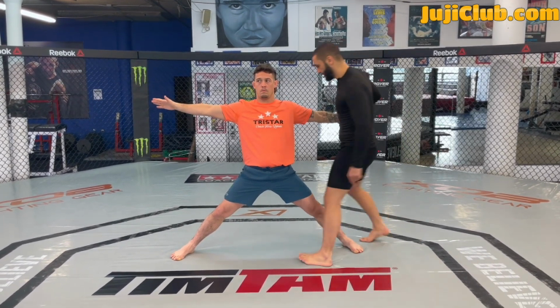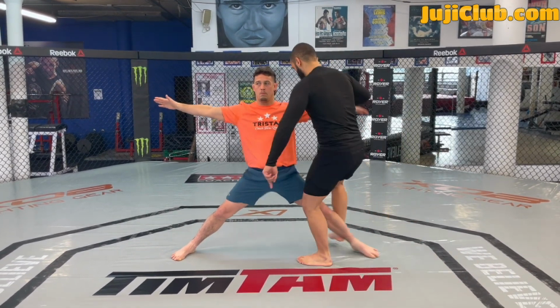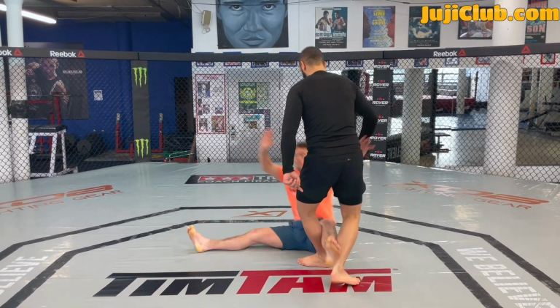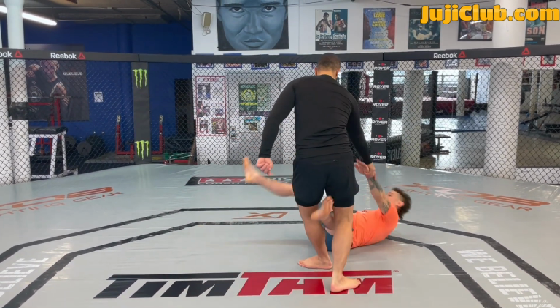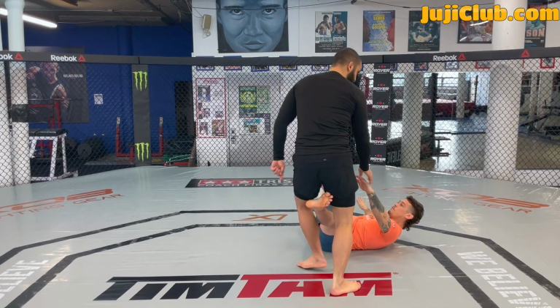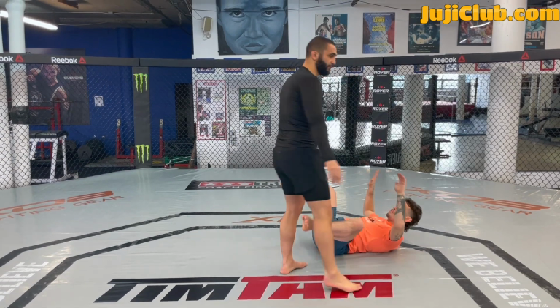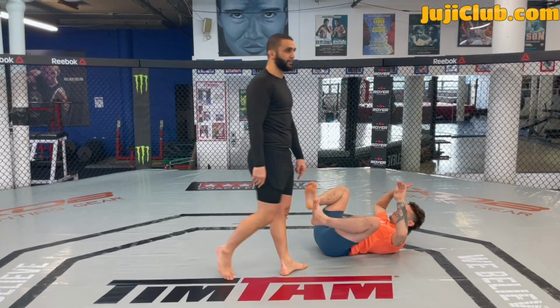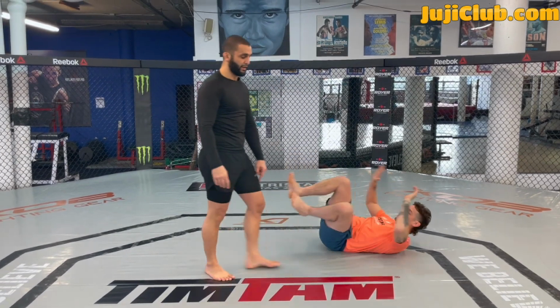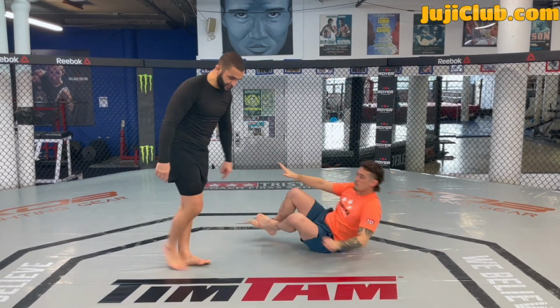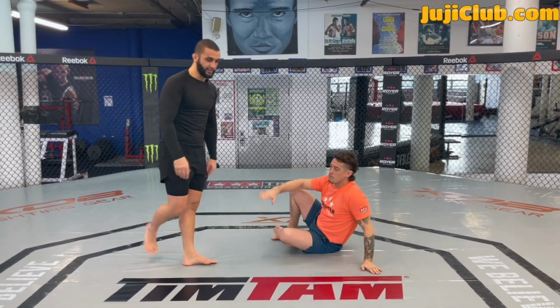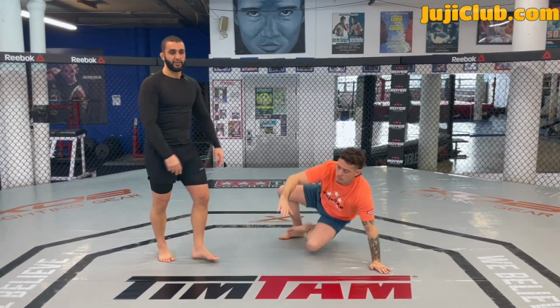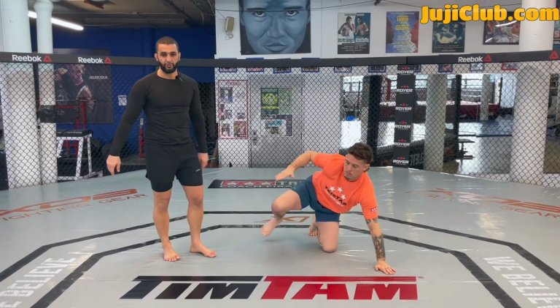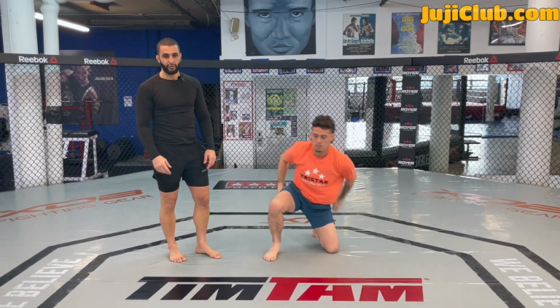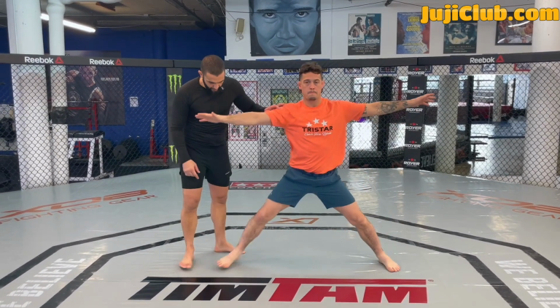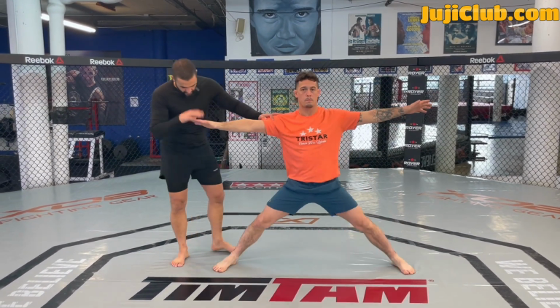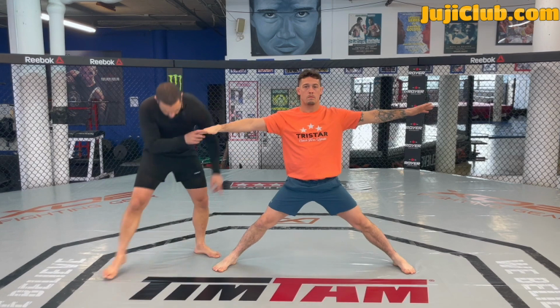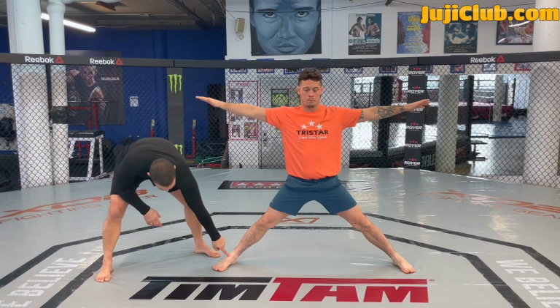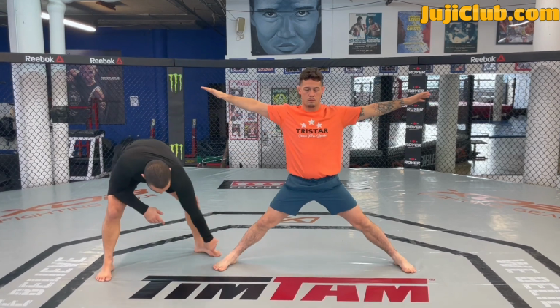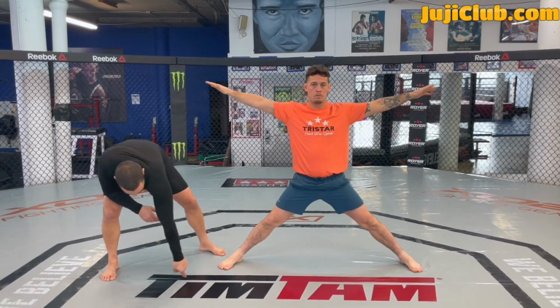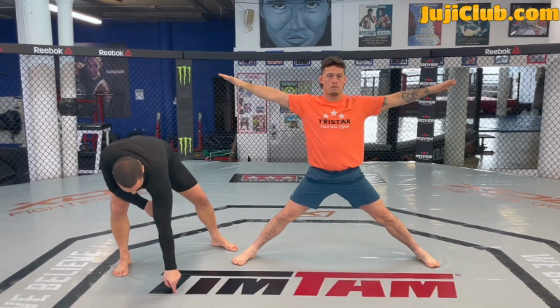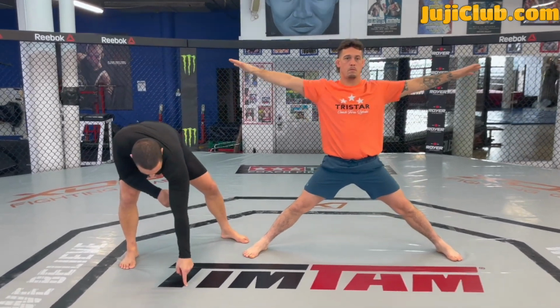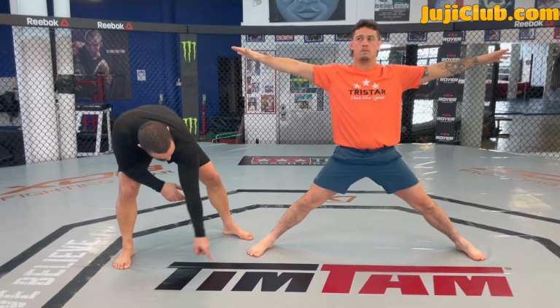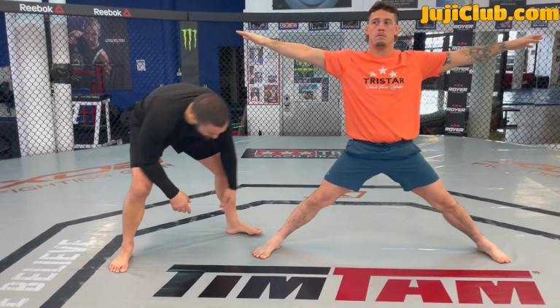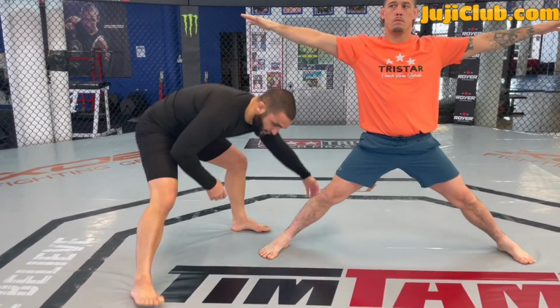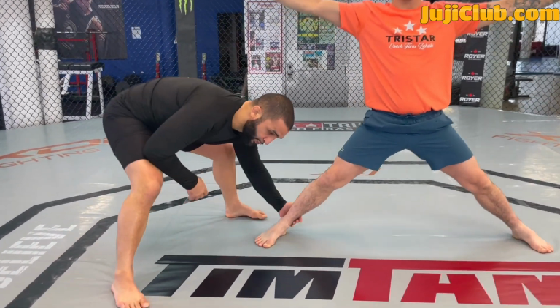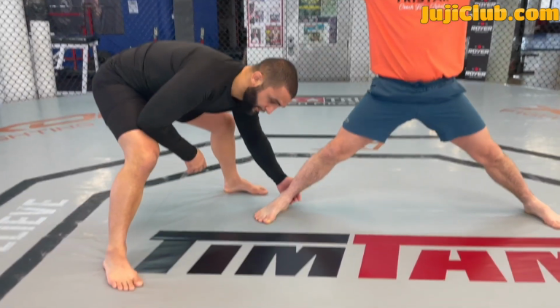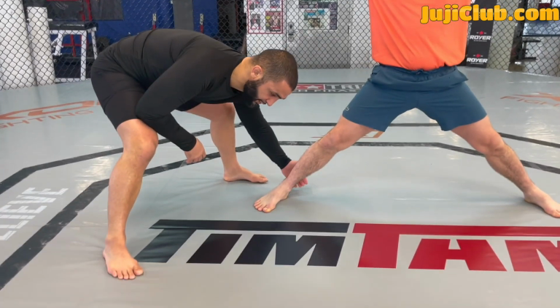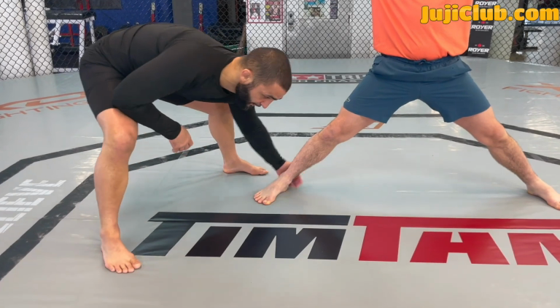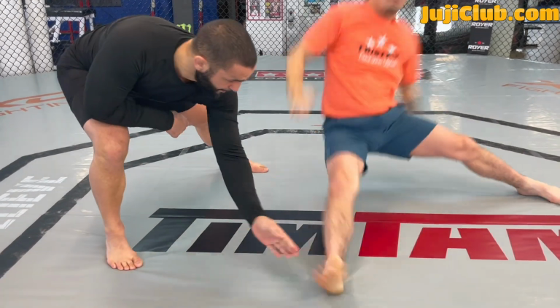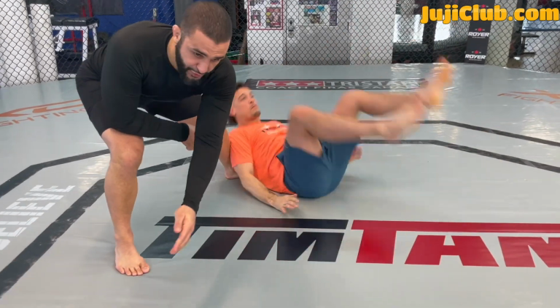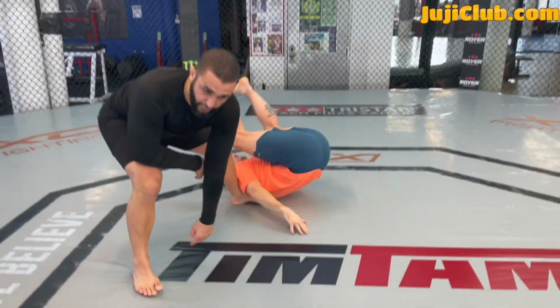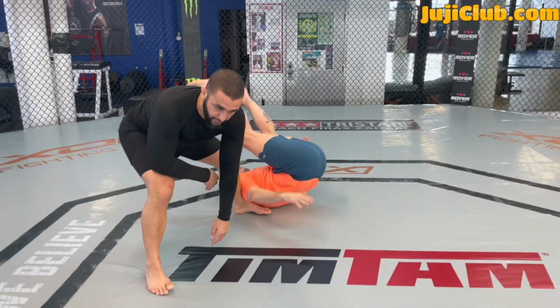Watch here. If I strike his Achilles, he's gonna fall to the floor. All I'm trying to do is take his foot and drag it out in a circular fashion towards his toes. If I pull this foot here, my partner's gonna fall to the ground.